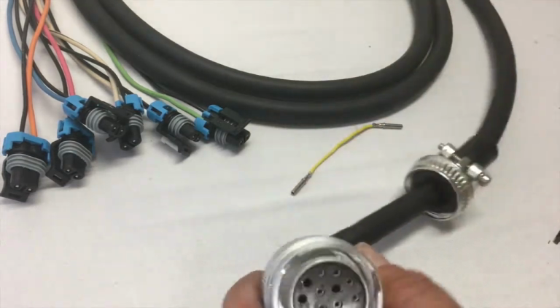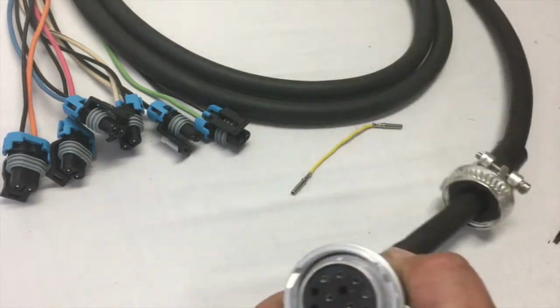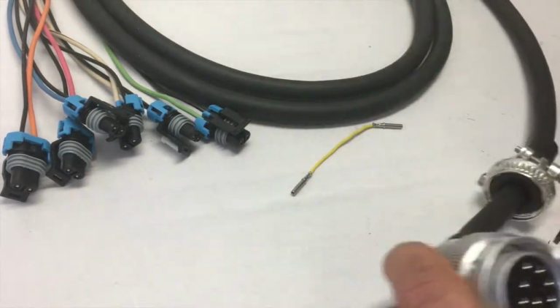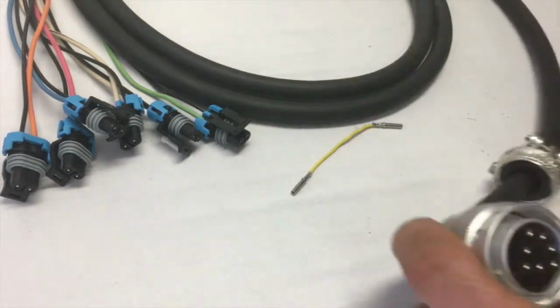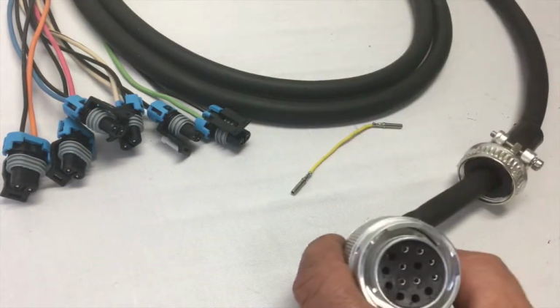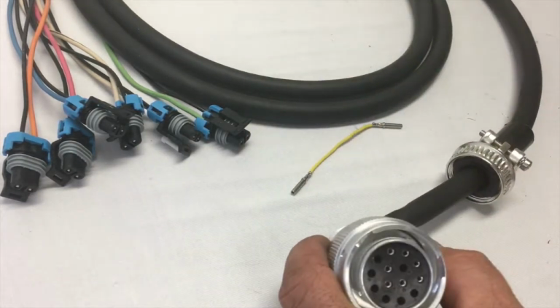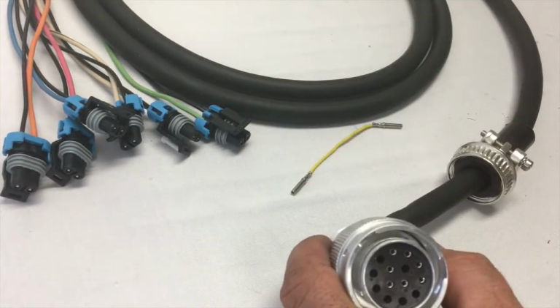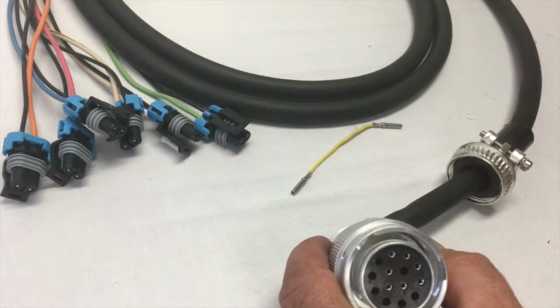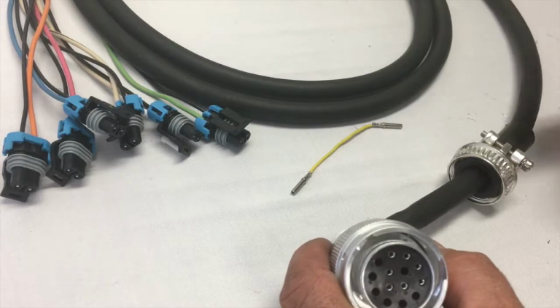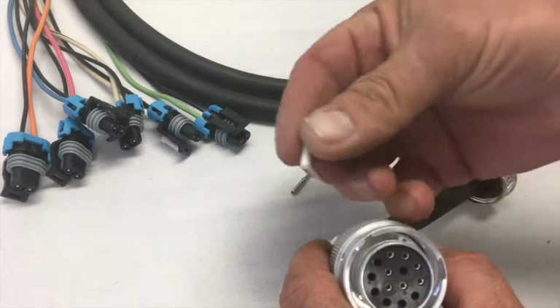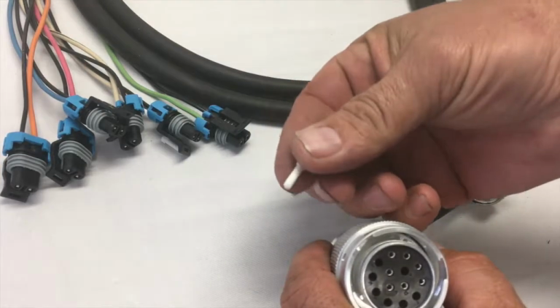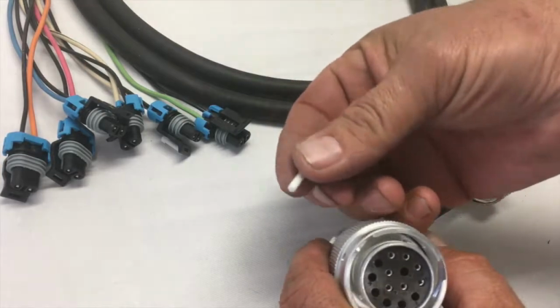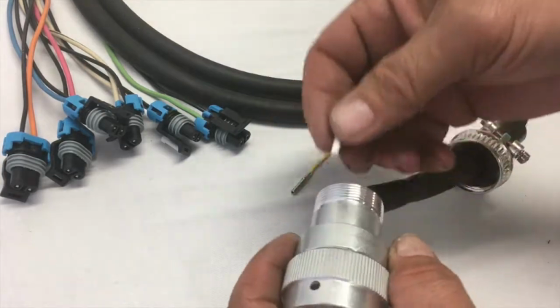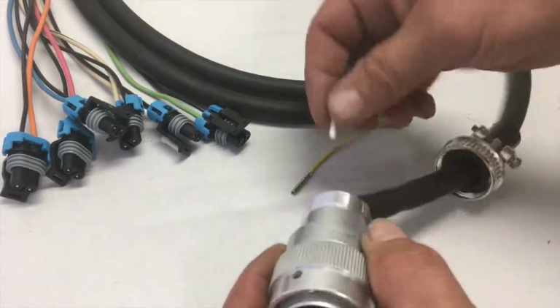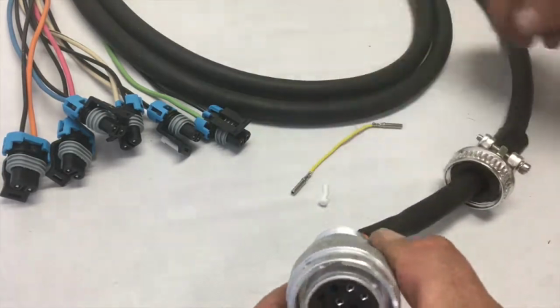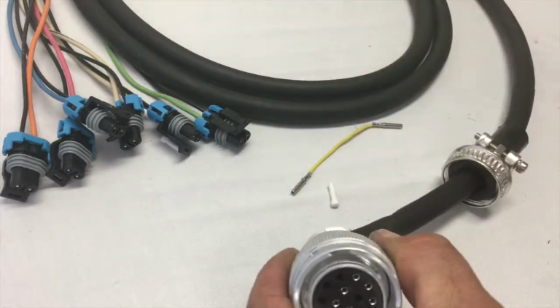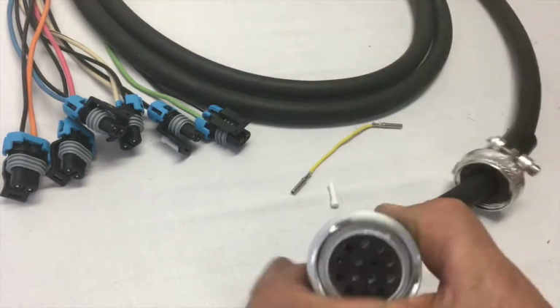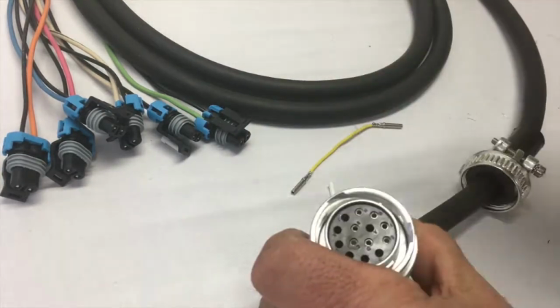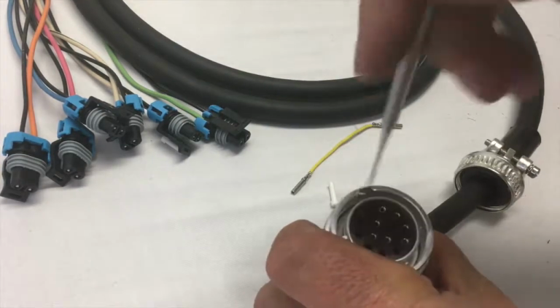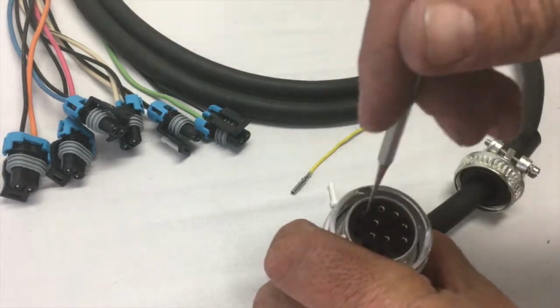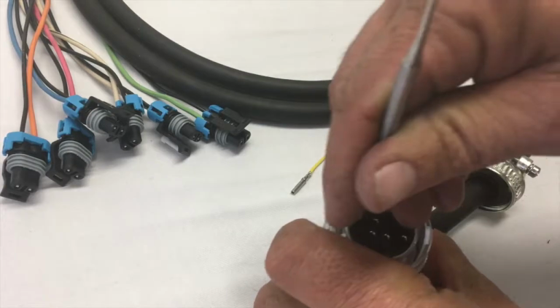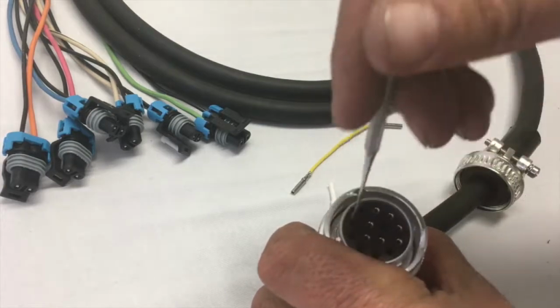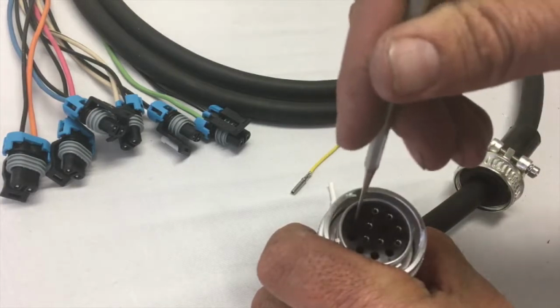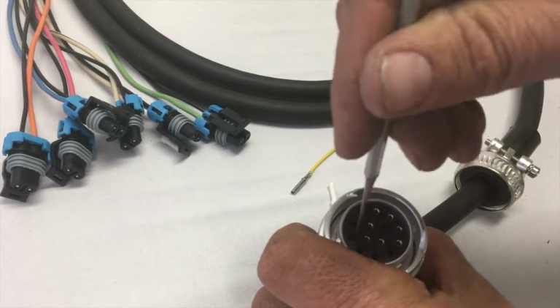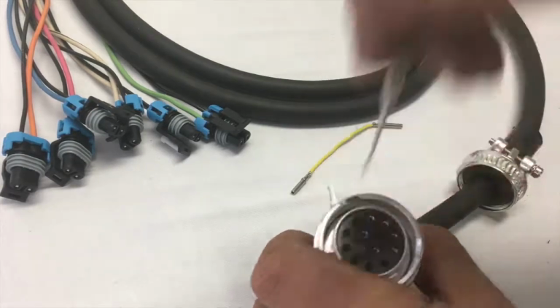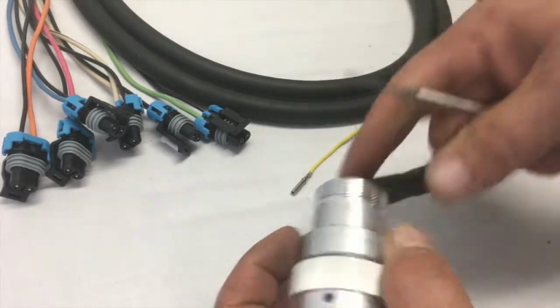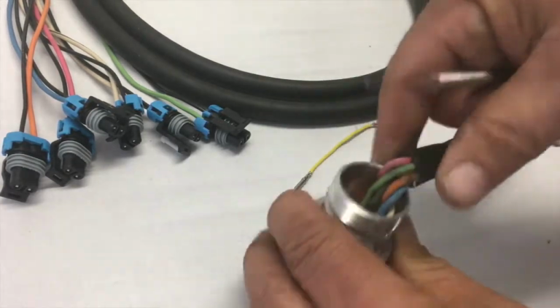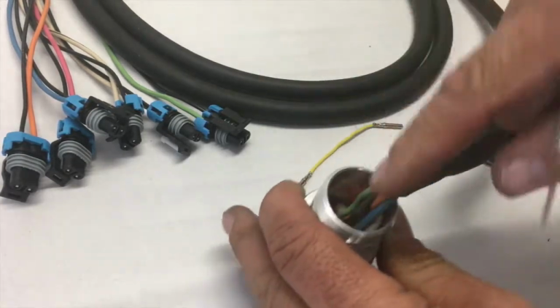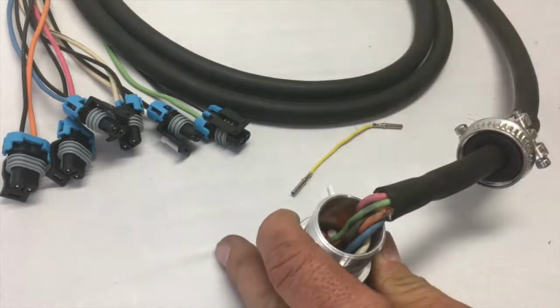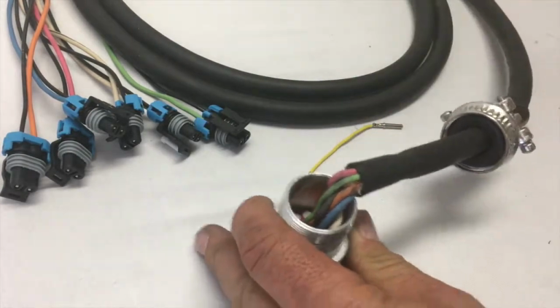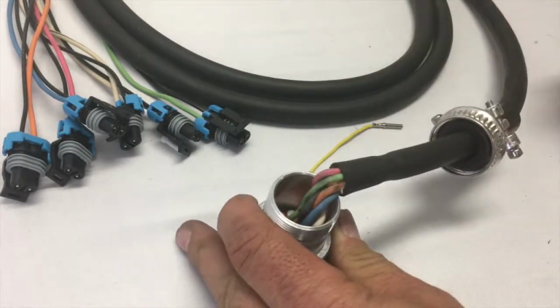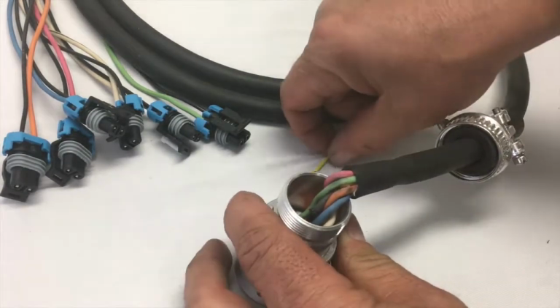You want to push the little plugs — there are some white plugs up inside there — you want to push those through. I just use my little tool here, just reach inside, and push them through, and then that clears them so I can put my jumper in.